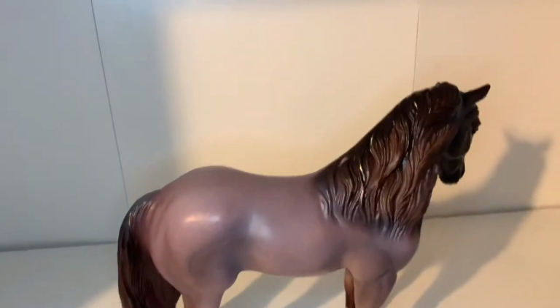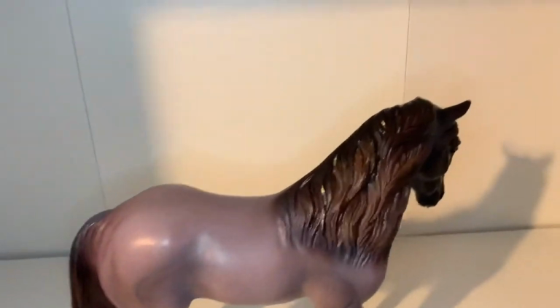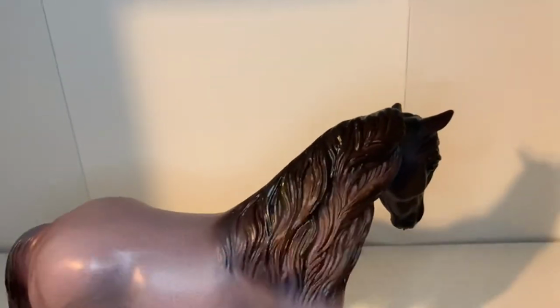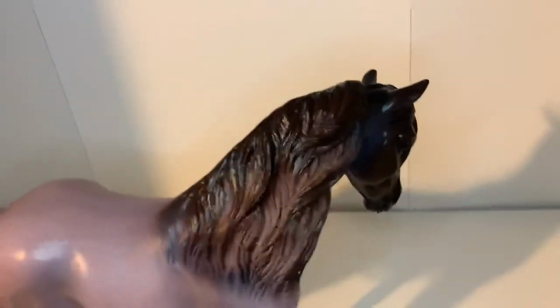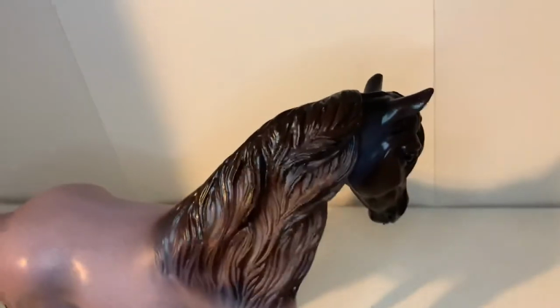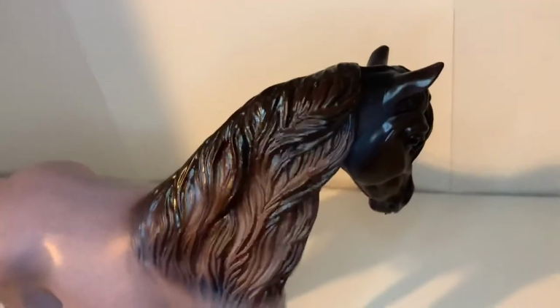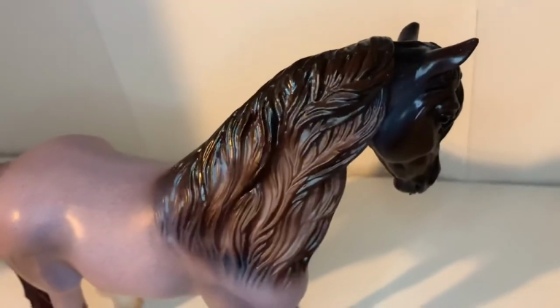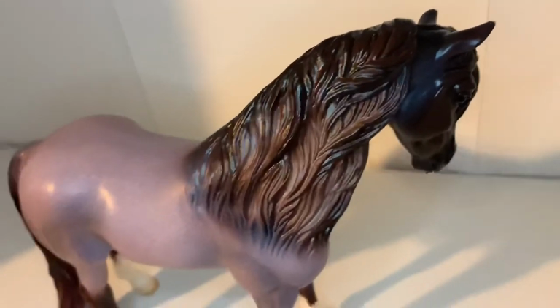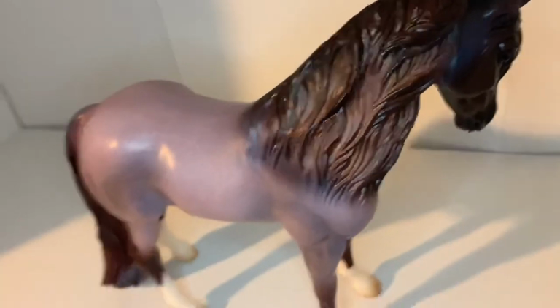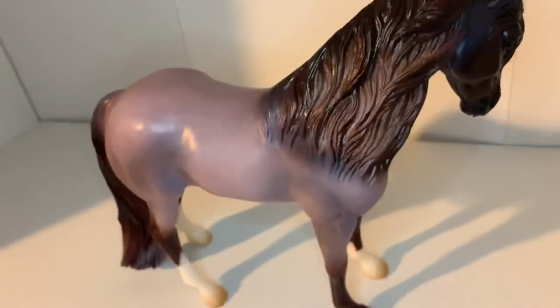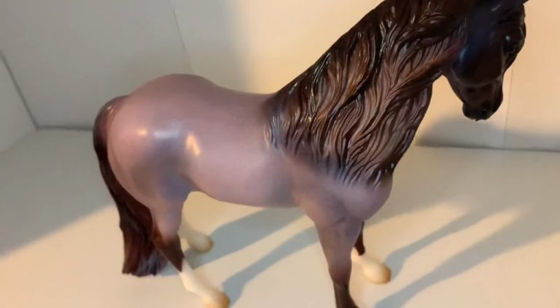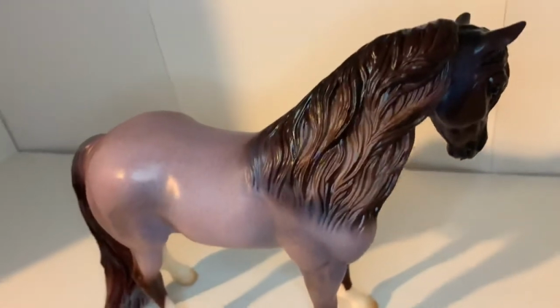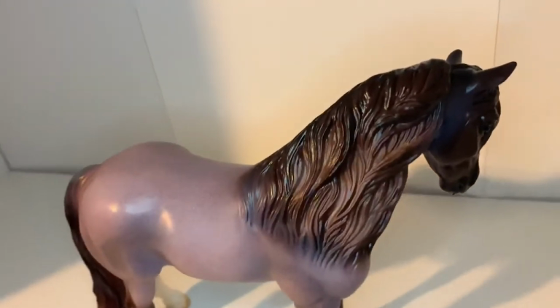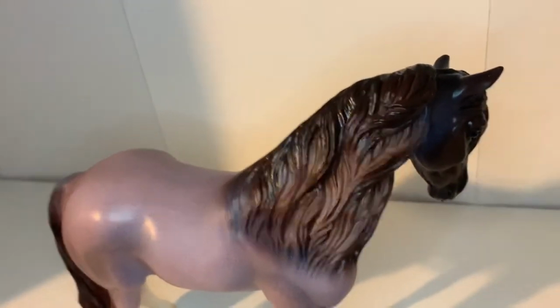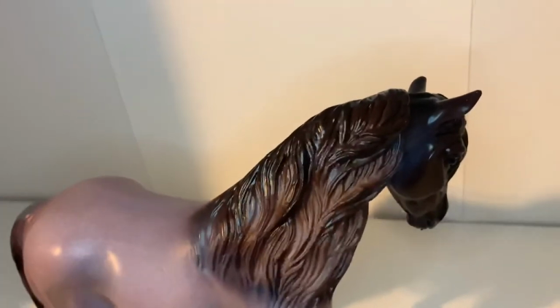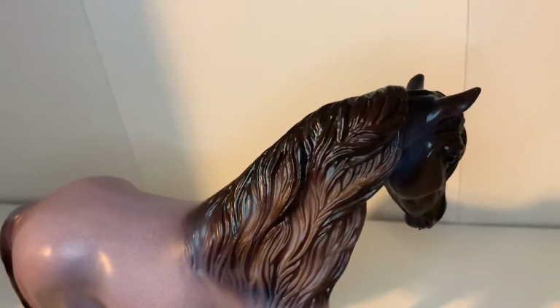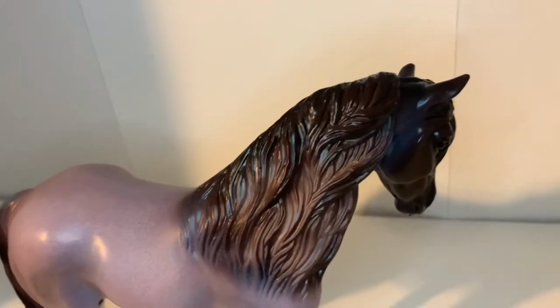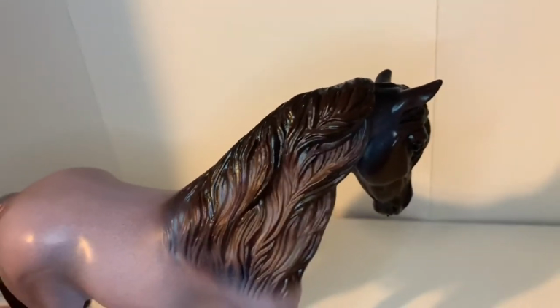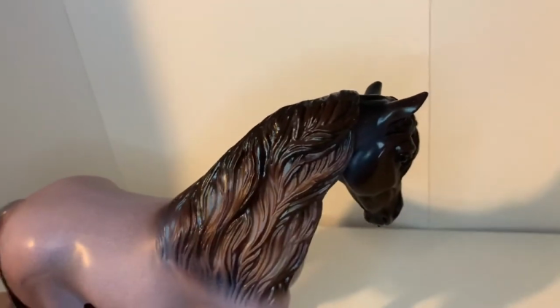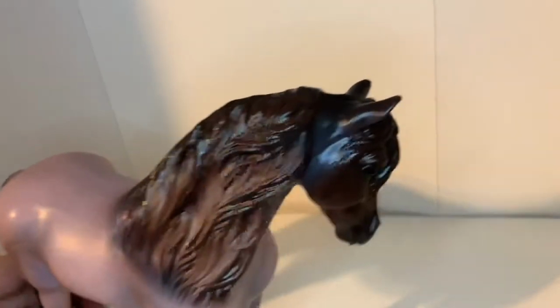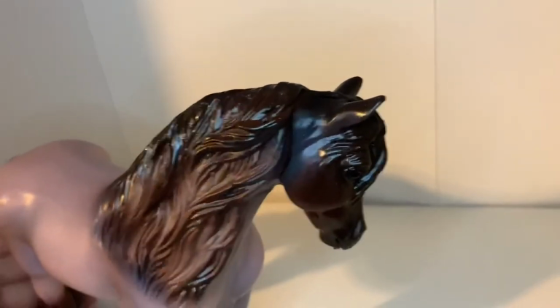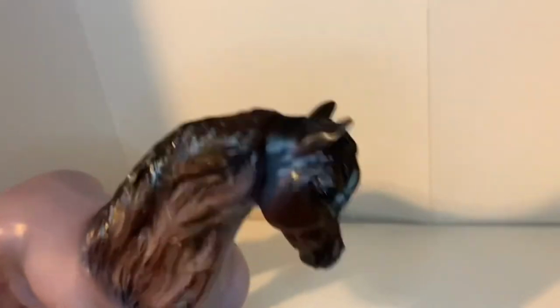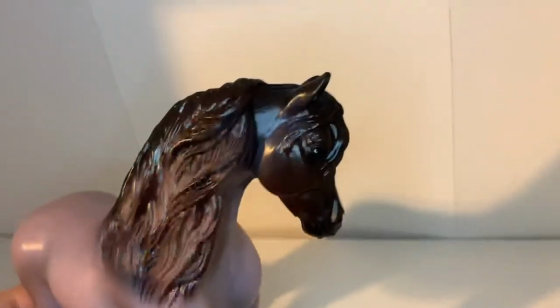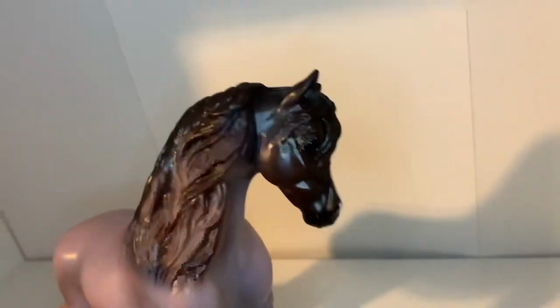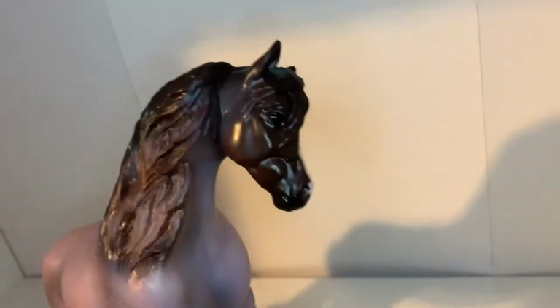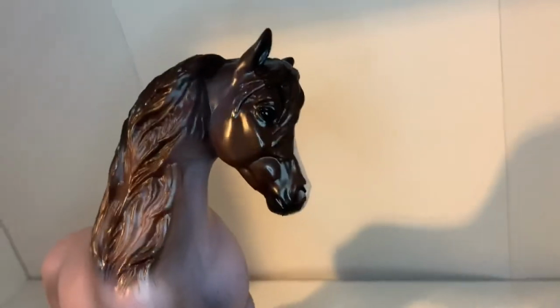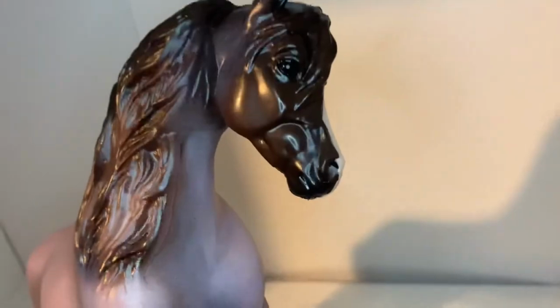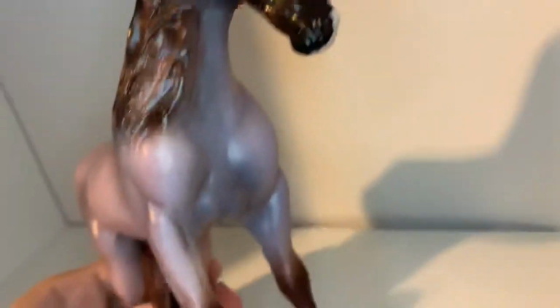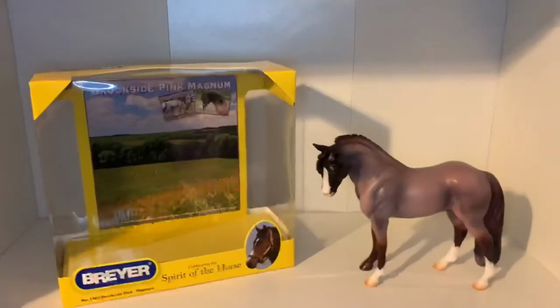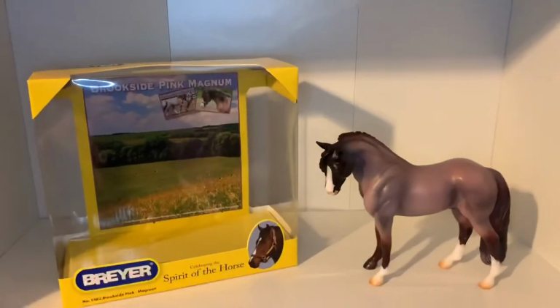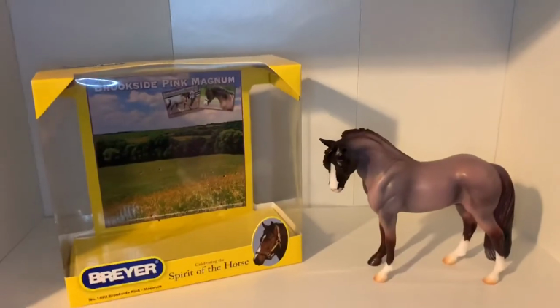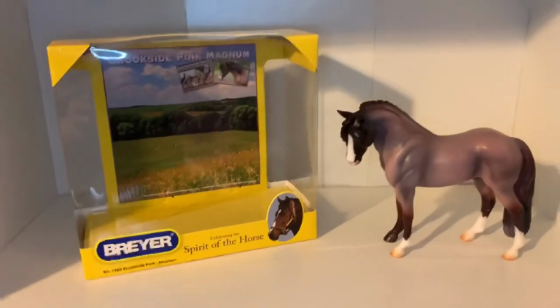Here is the other side of Brookside Pink Magnum. On this side you can see his full thick mane. I absolutely love how thick and crazy it looks, and I love all the different colors it has as well — it adds so much to him and looks super nice.